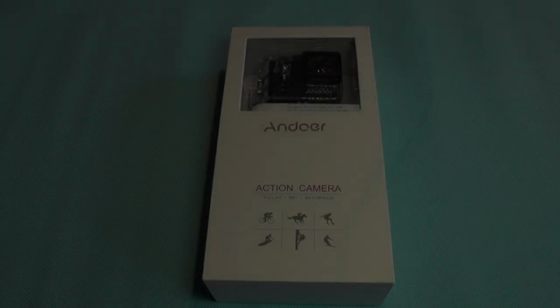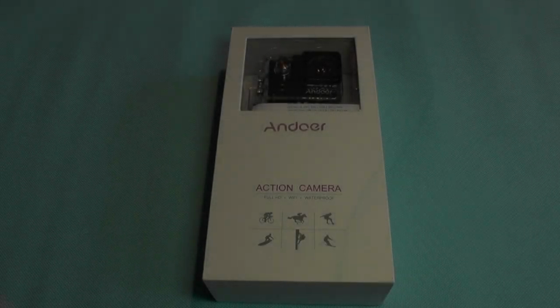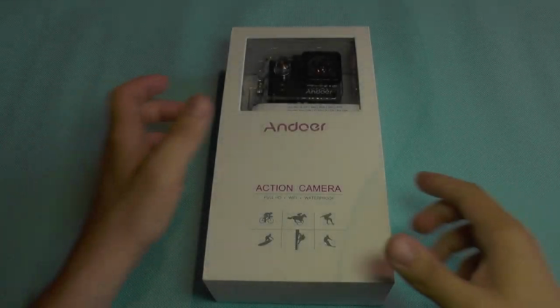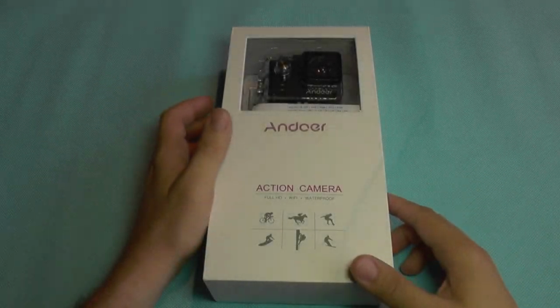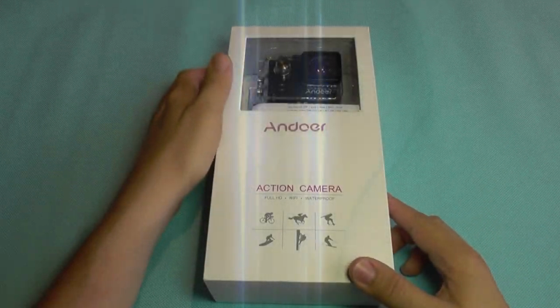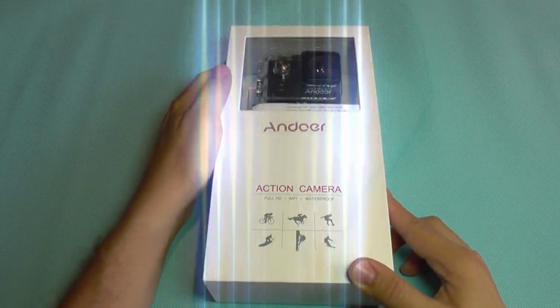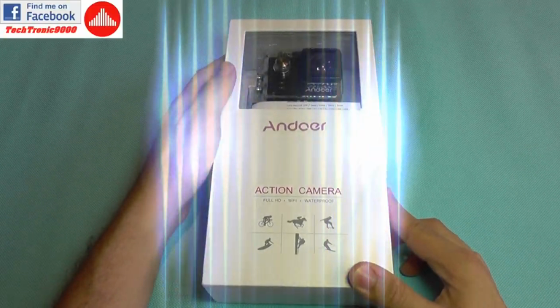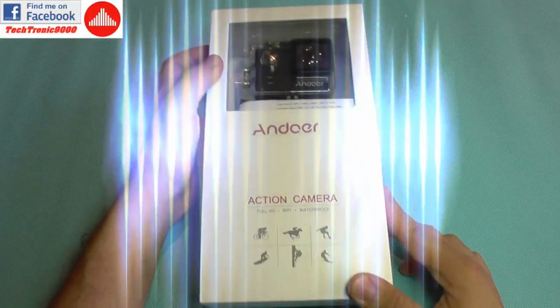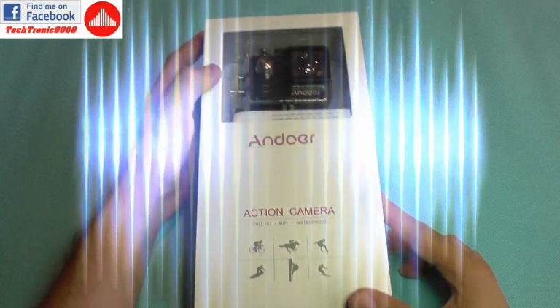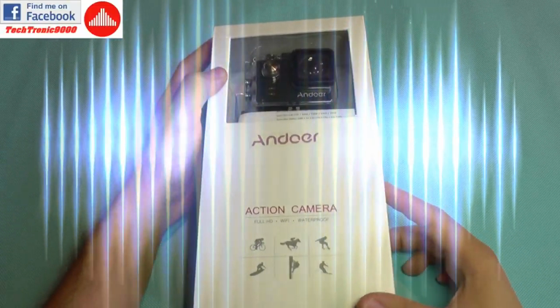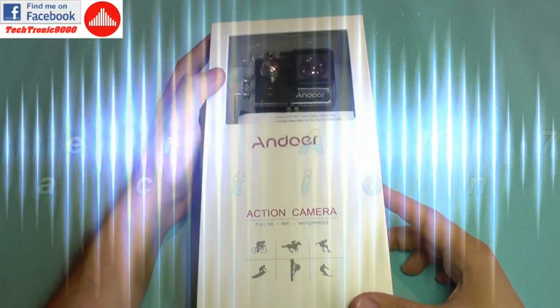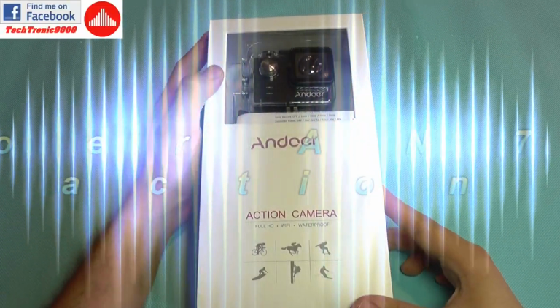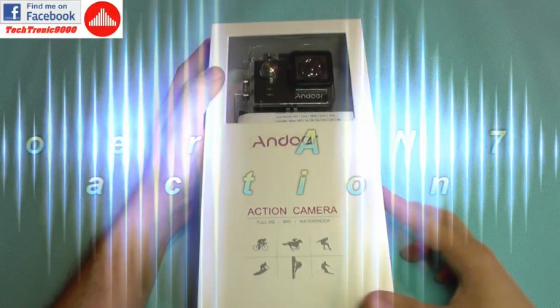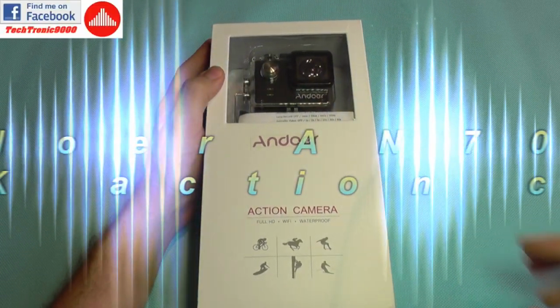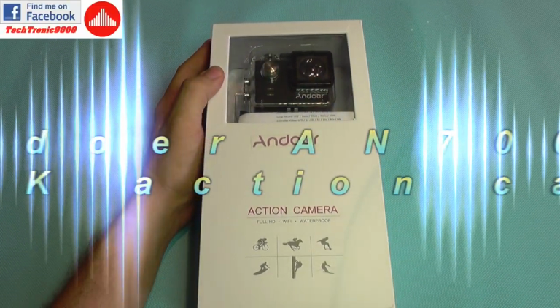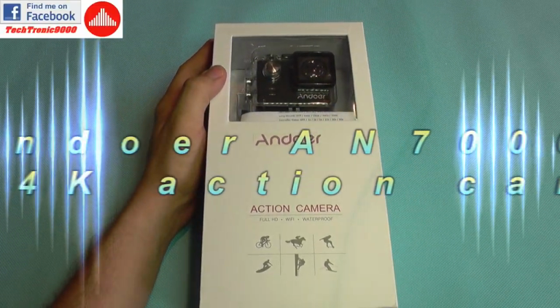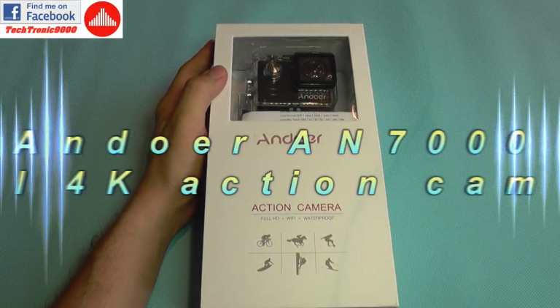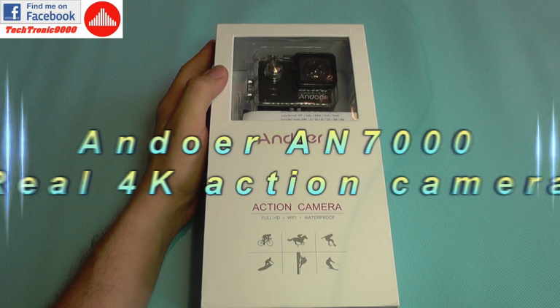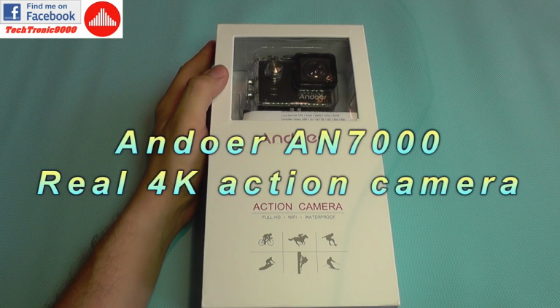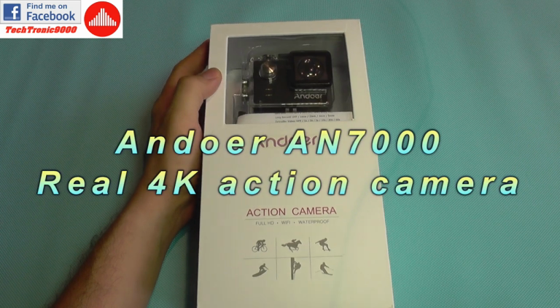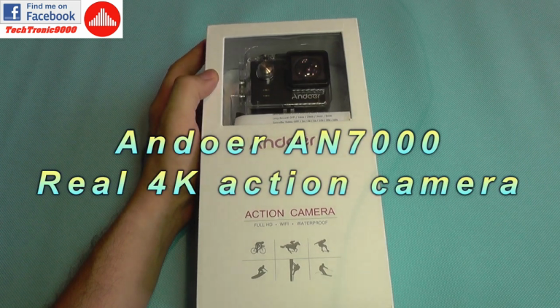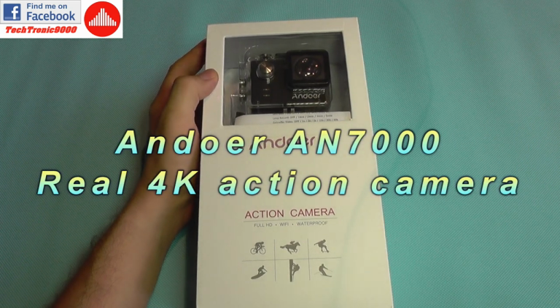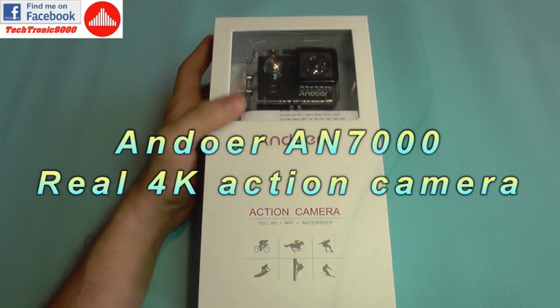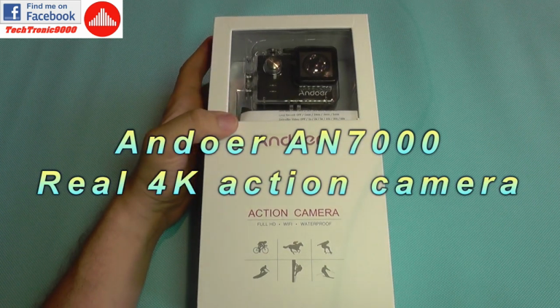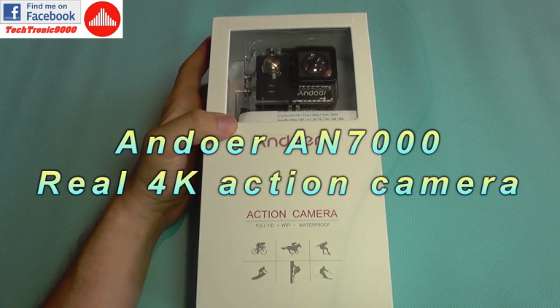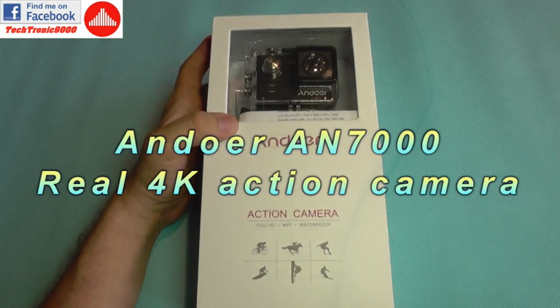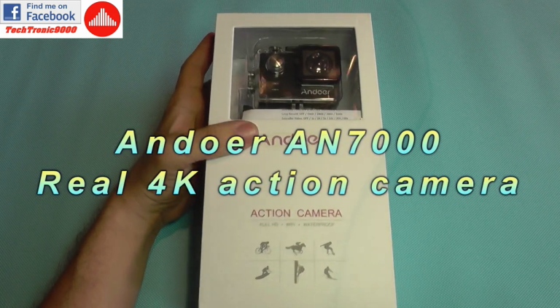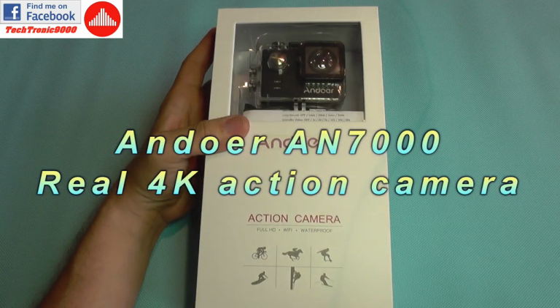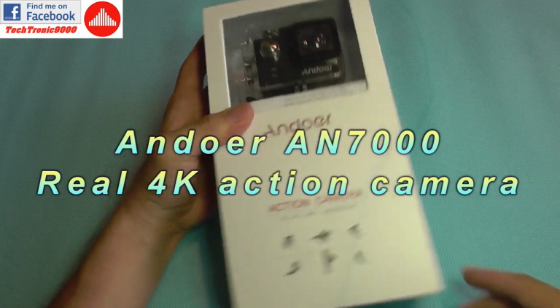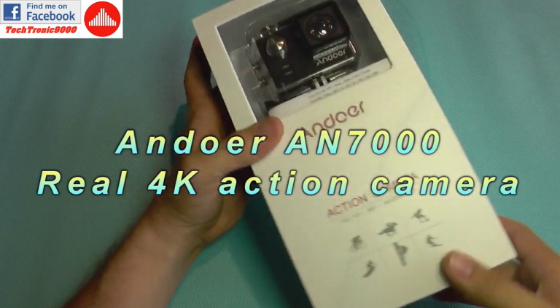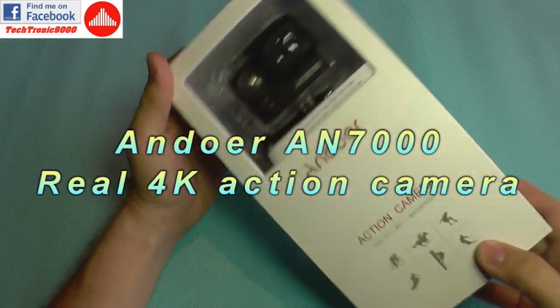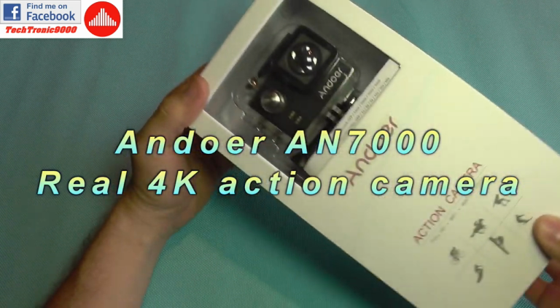Hello everyone and welcome to another action camera review. Today we are going to take a look at the Android action camera.